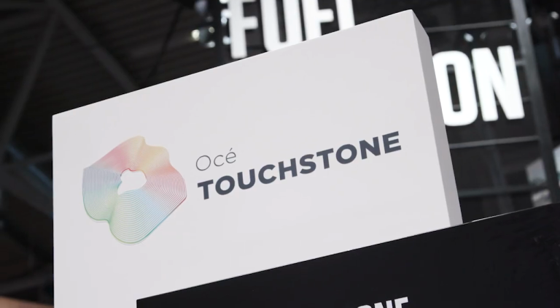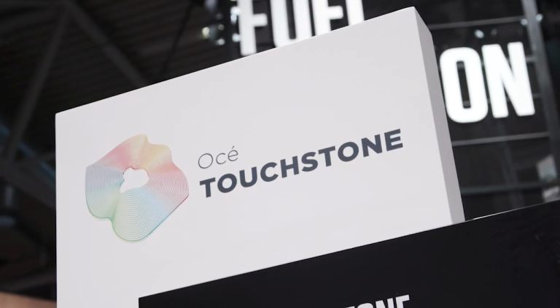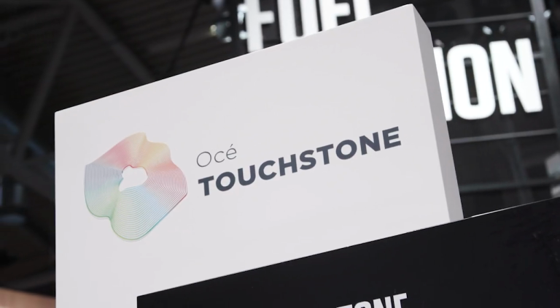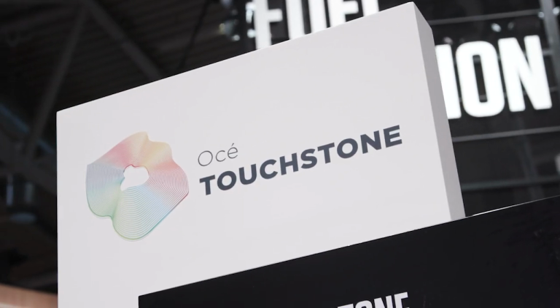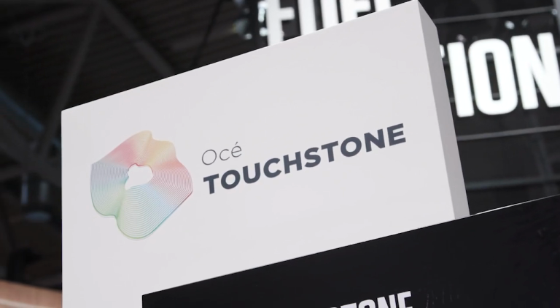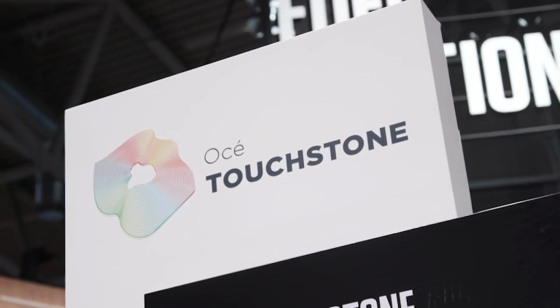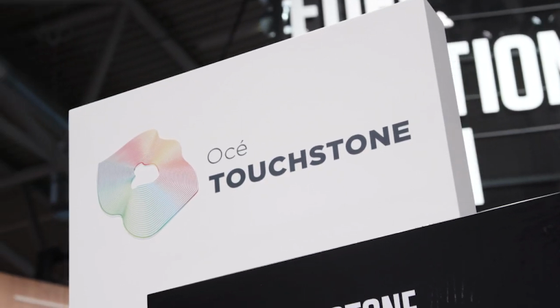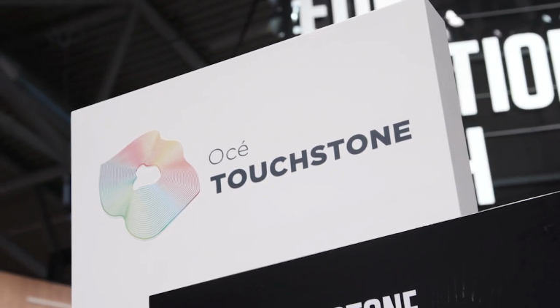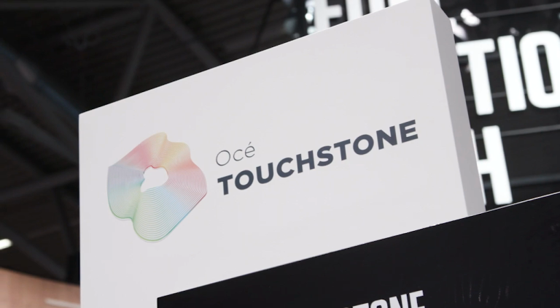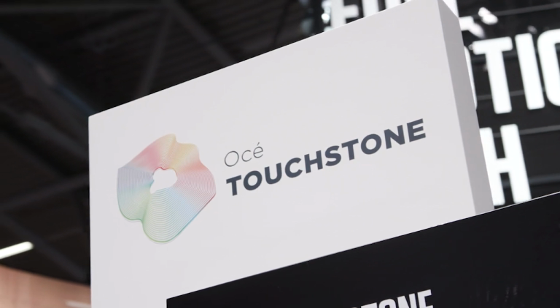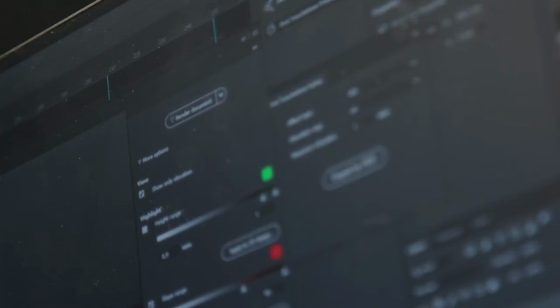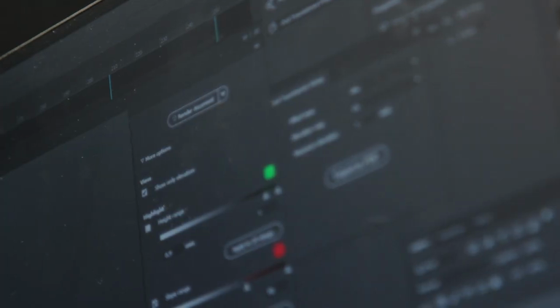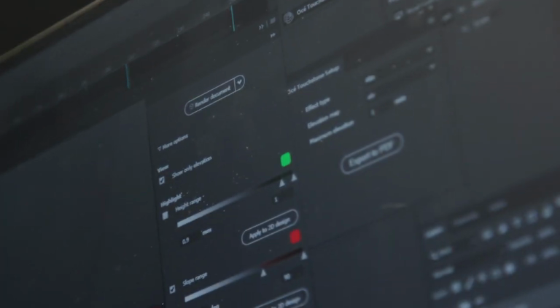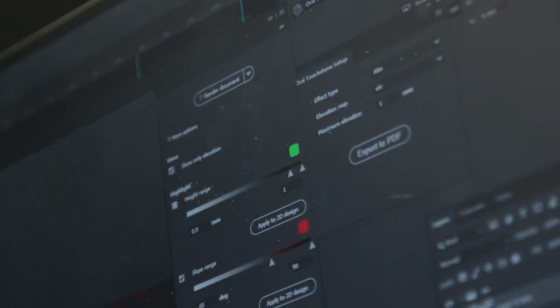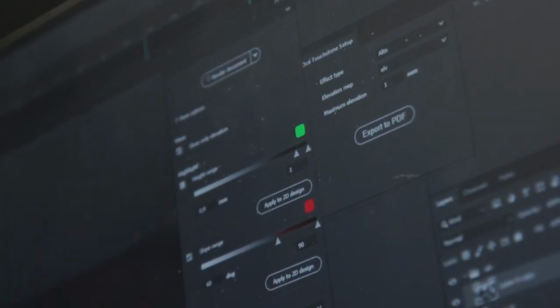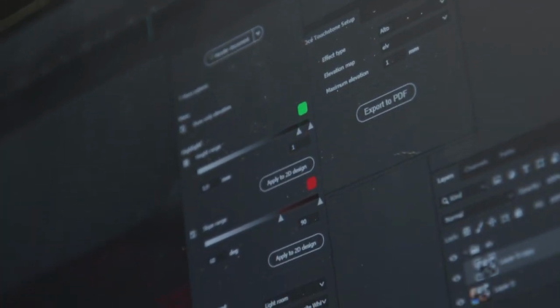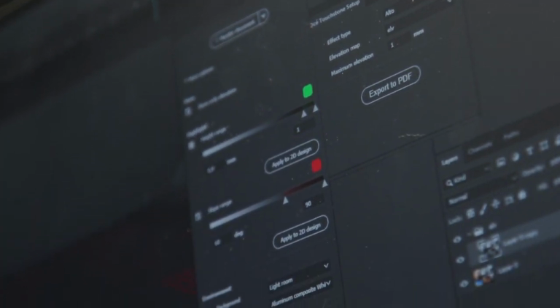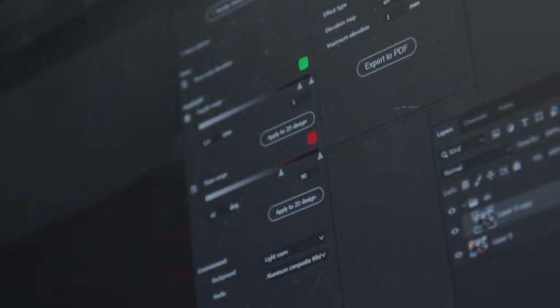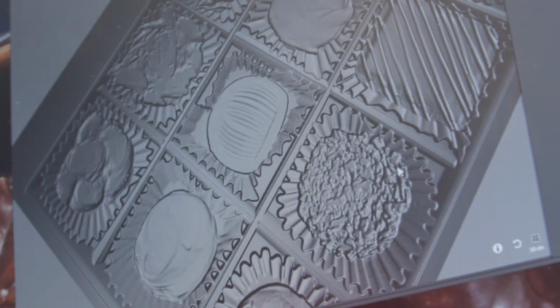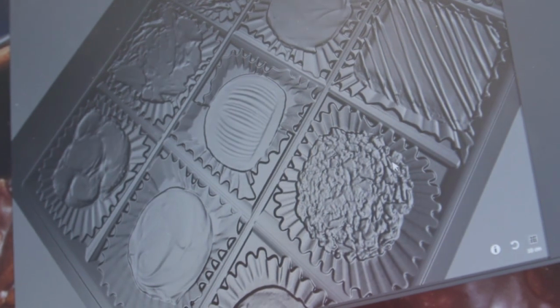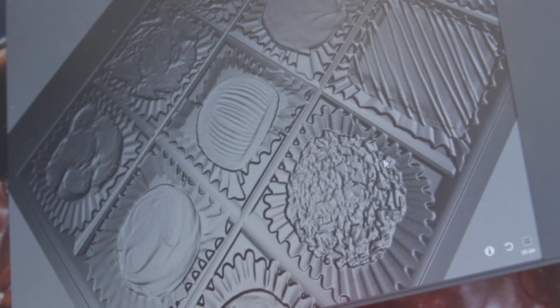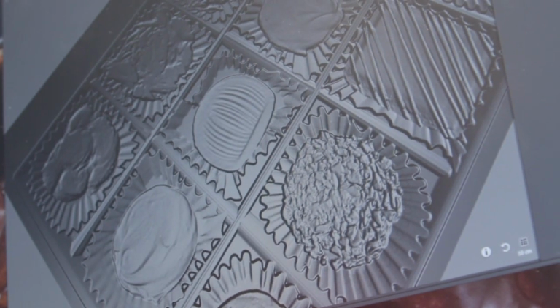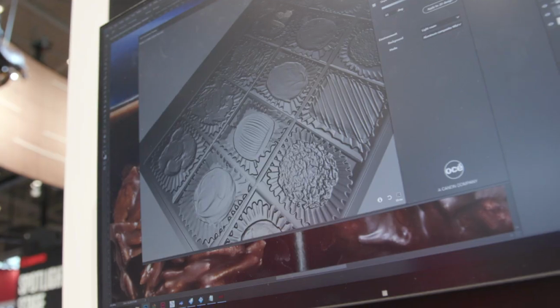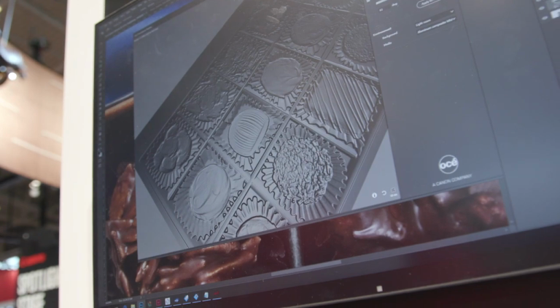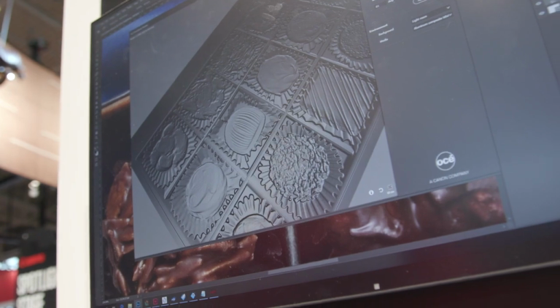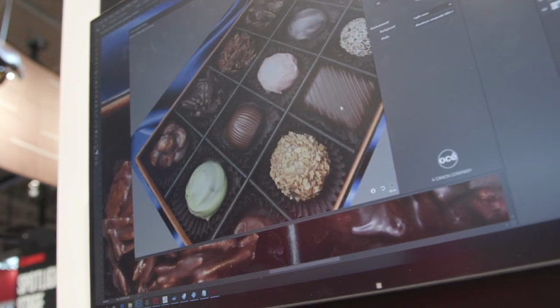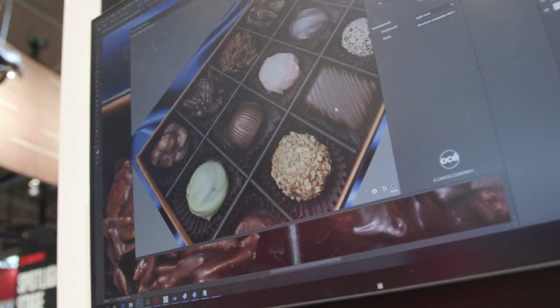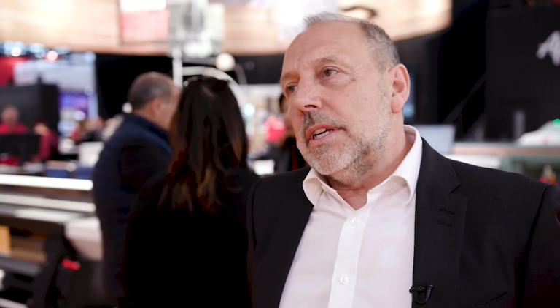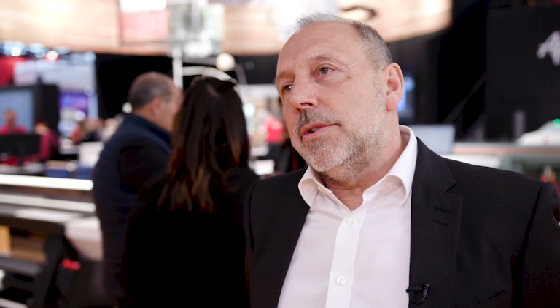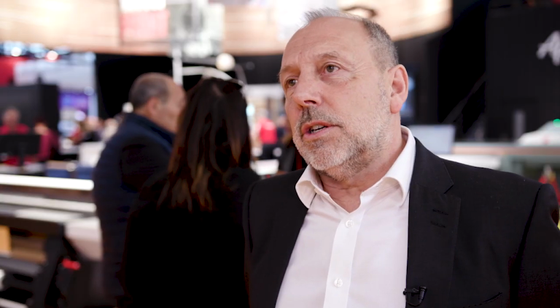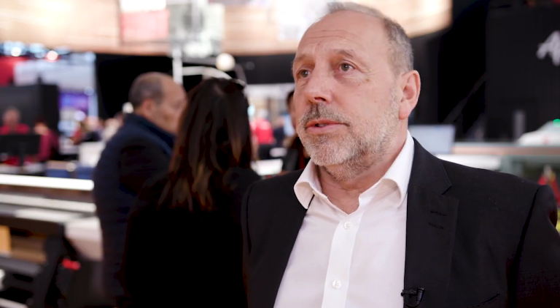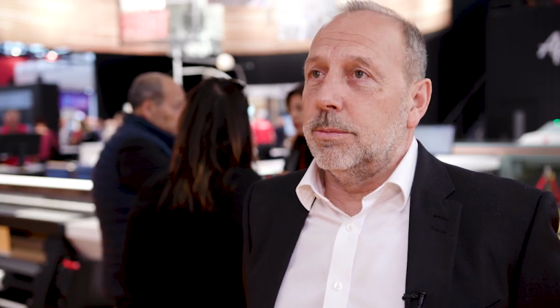You could also add our patented OSAI Touchstone software, designed to help you create margin-rich textured applications for use in interior decor, for example.